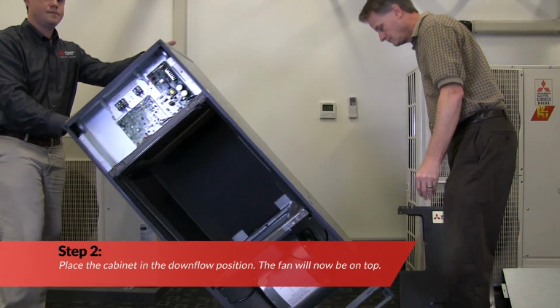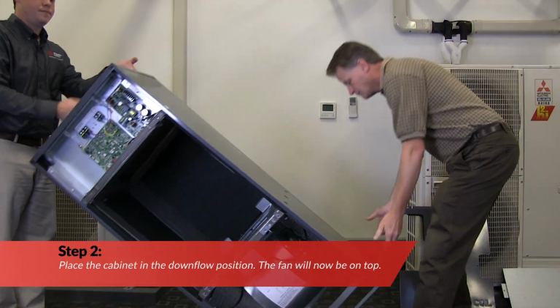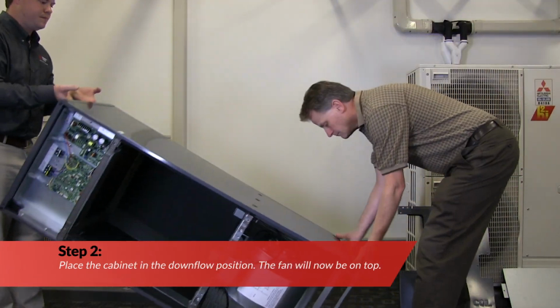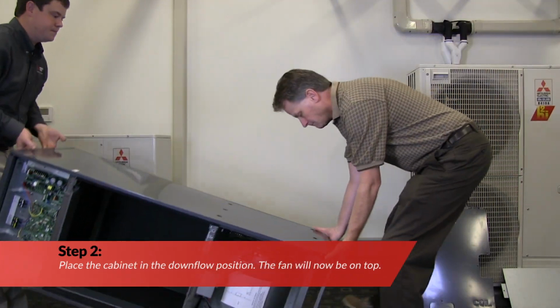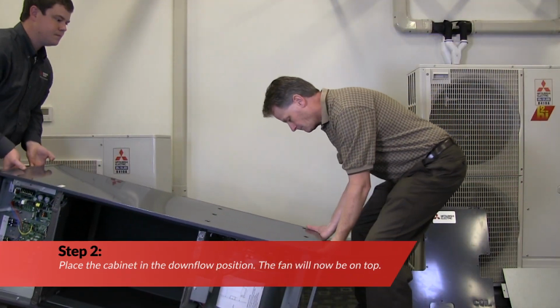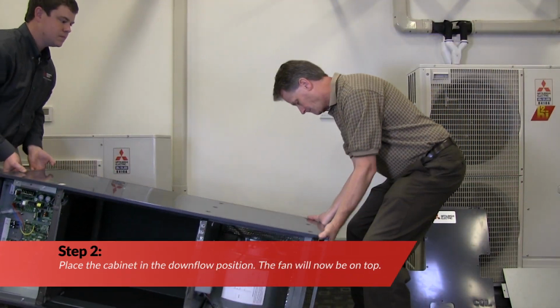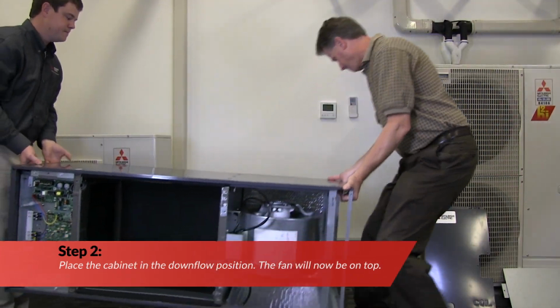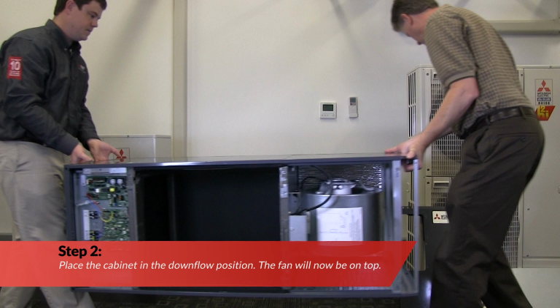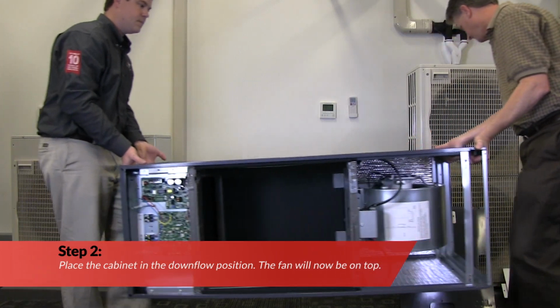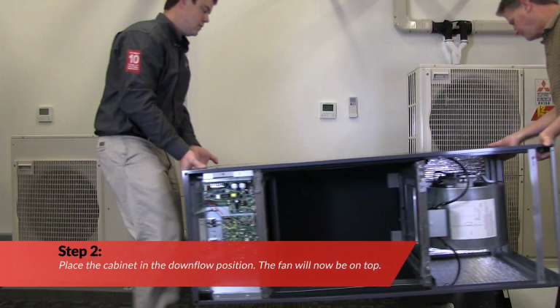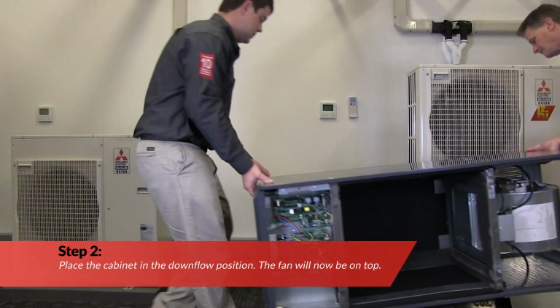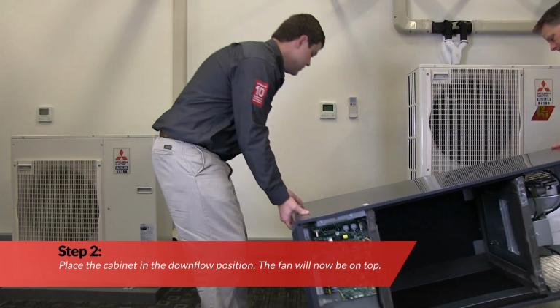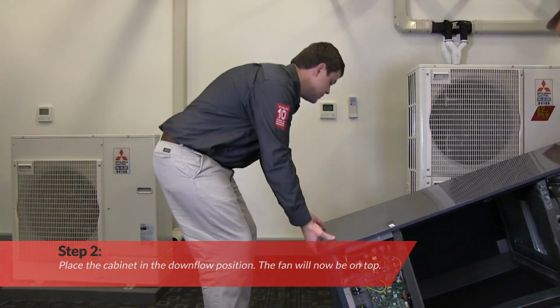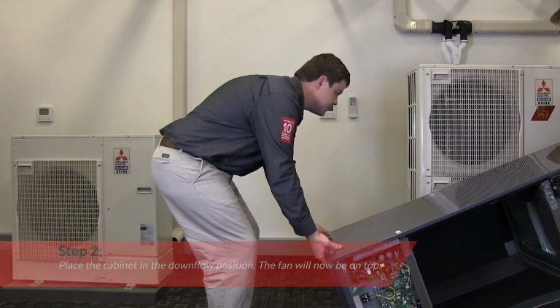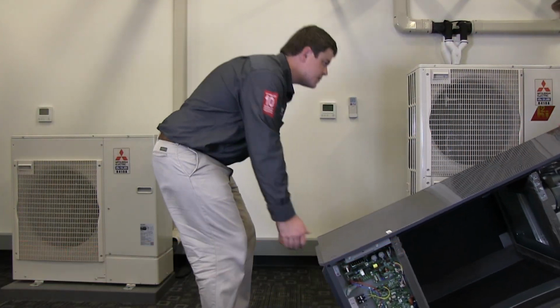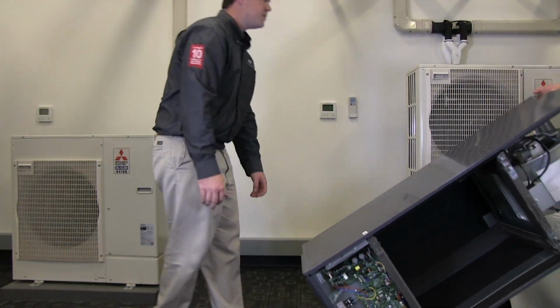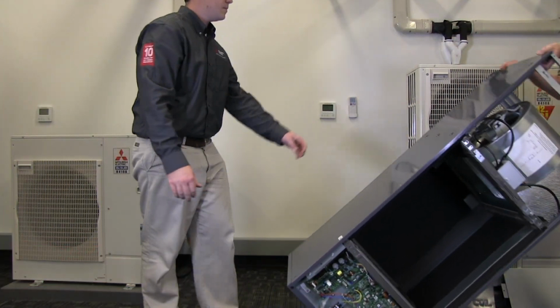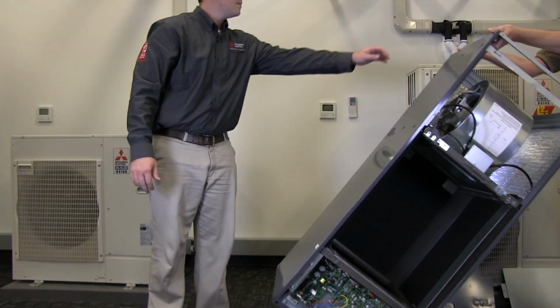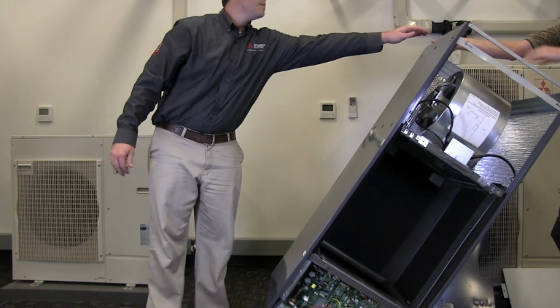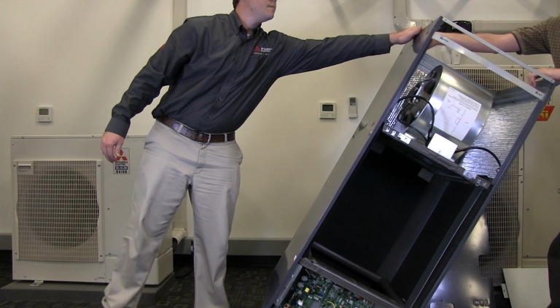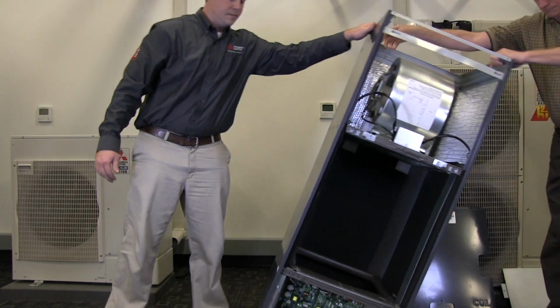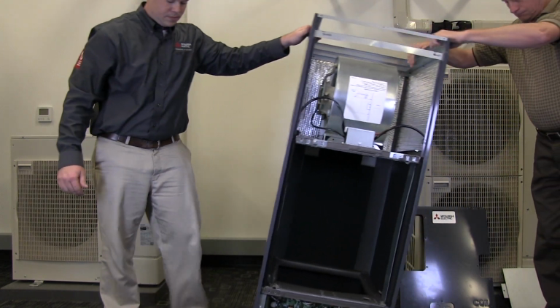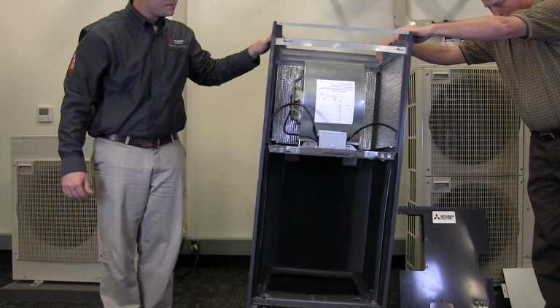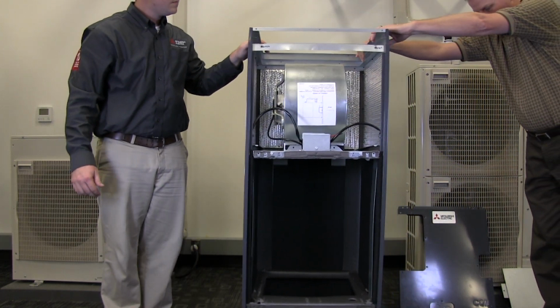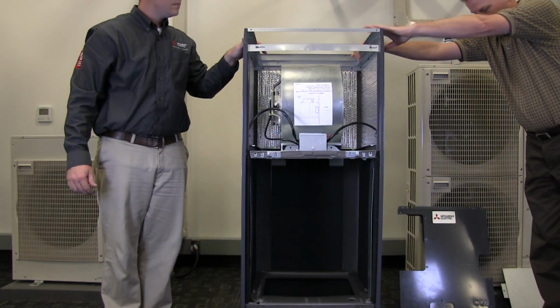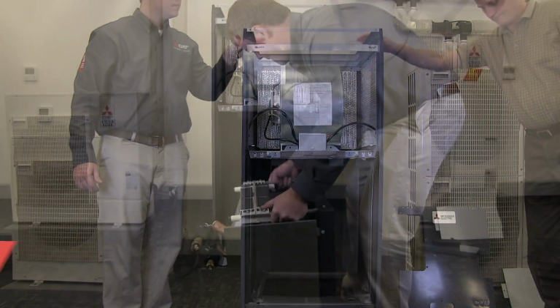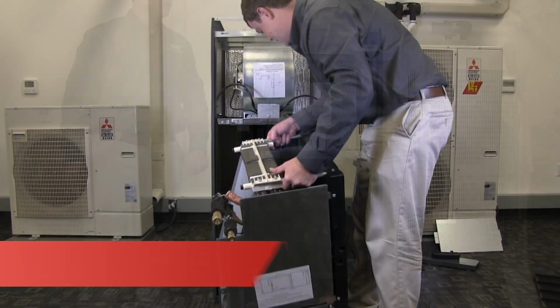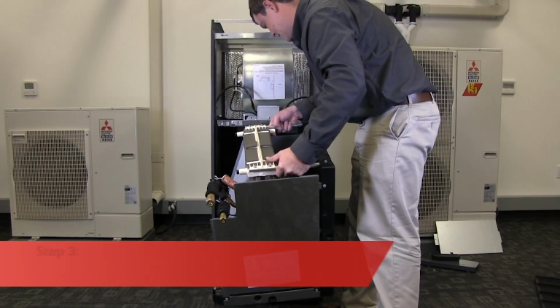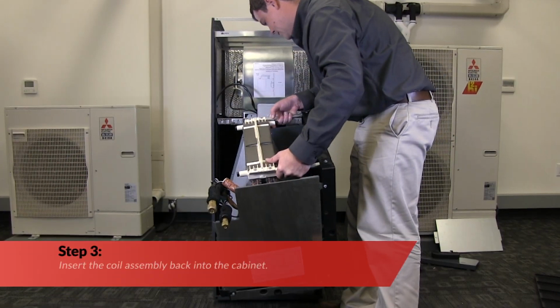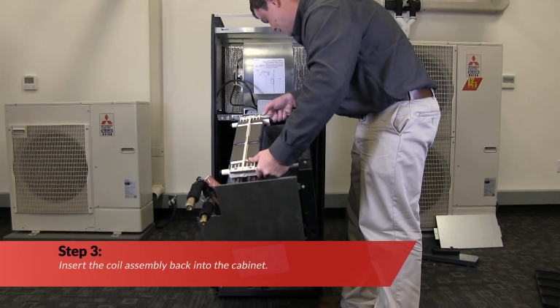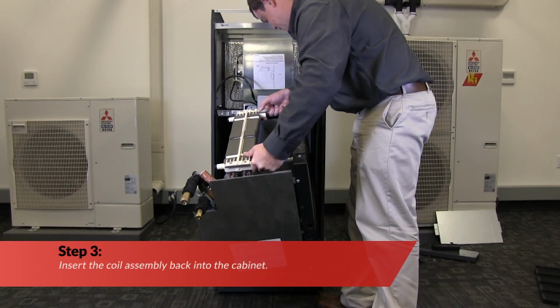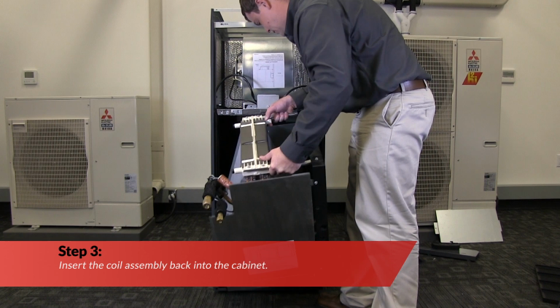Next, rotate the cabinet so that the fan assembly is on top. Now insert the coil assembly back into the cabinet.